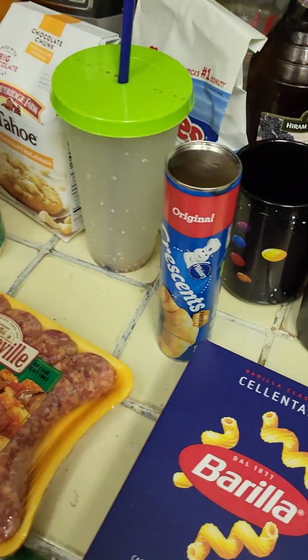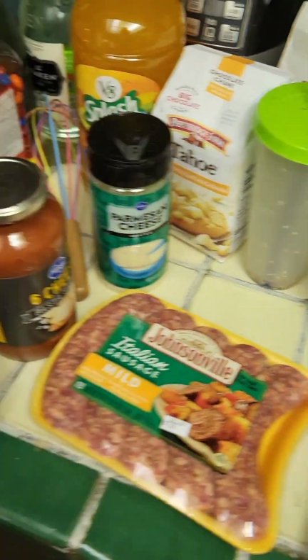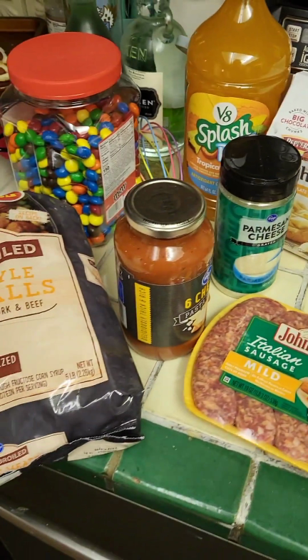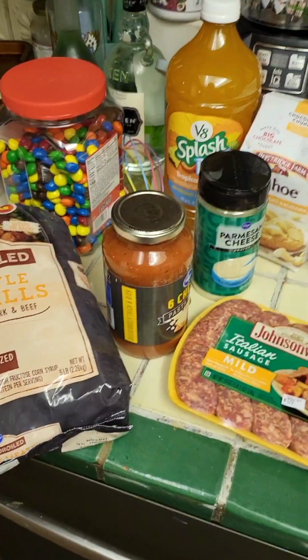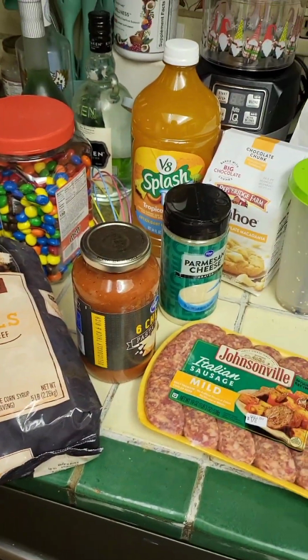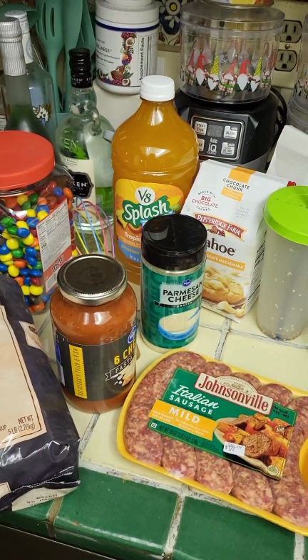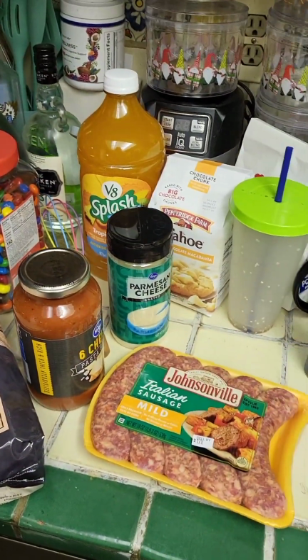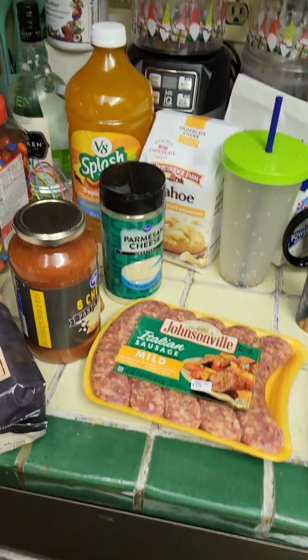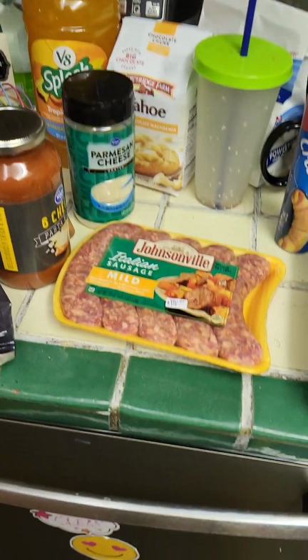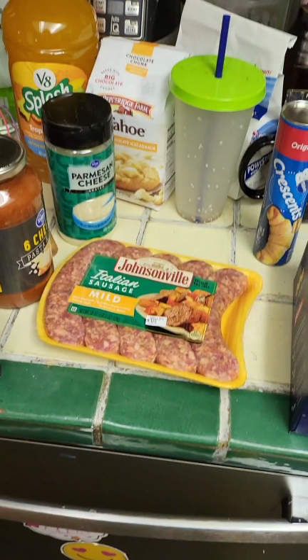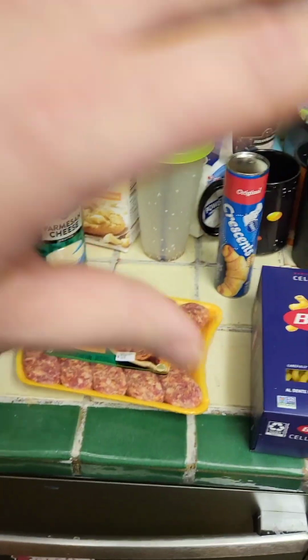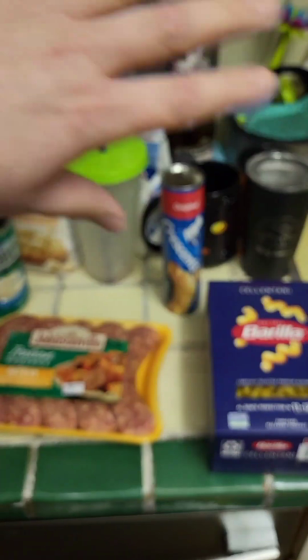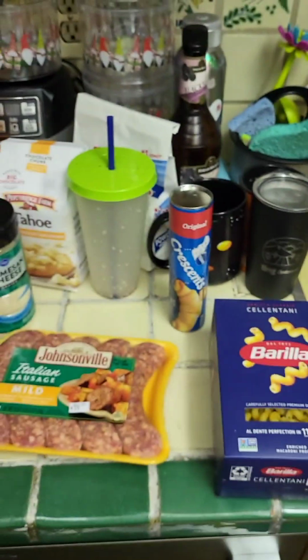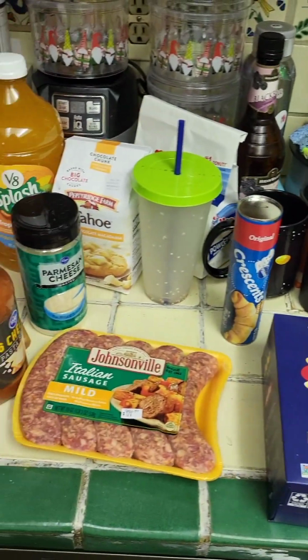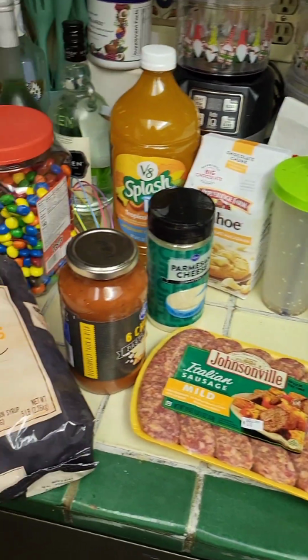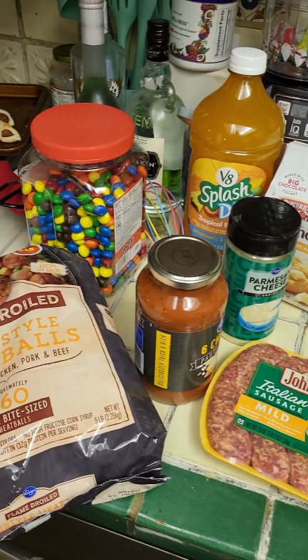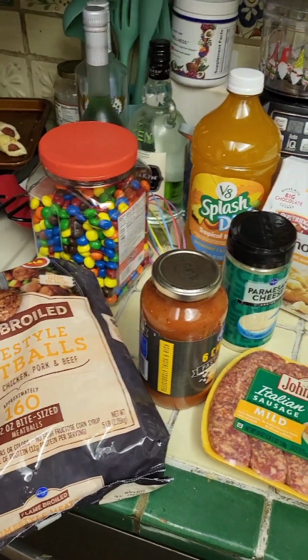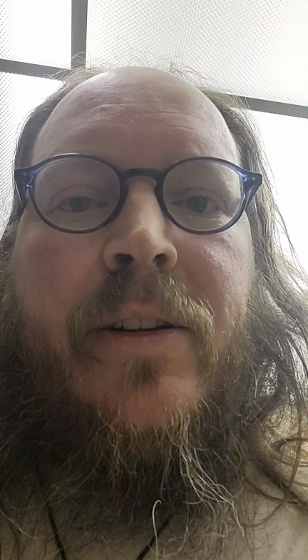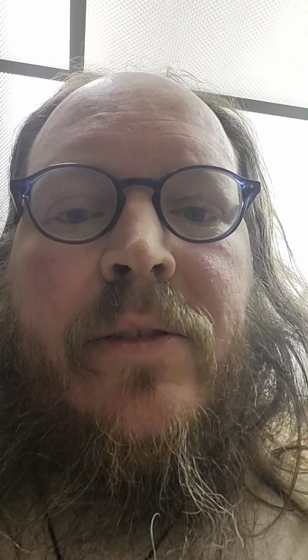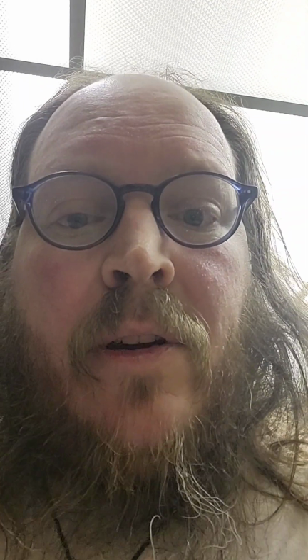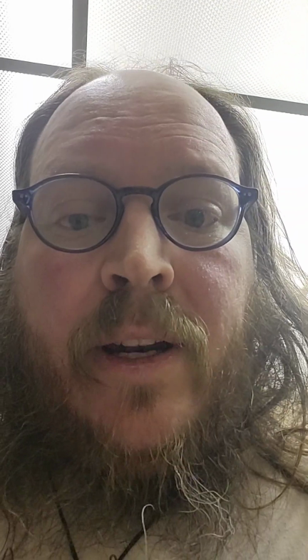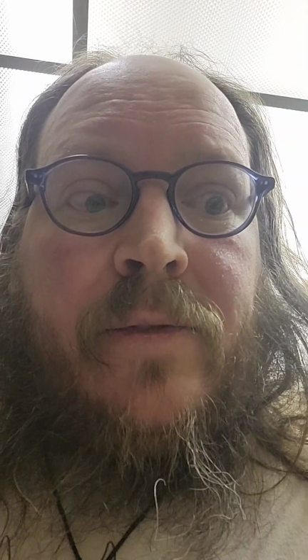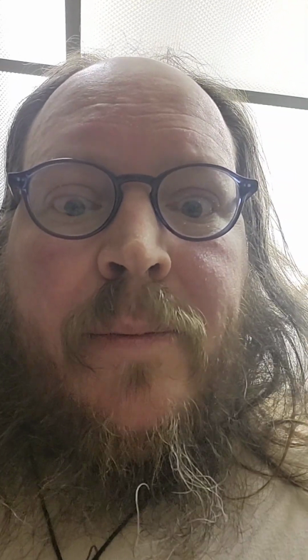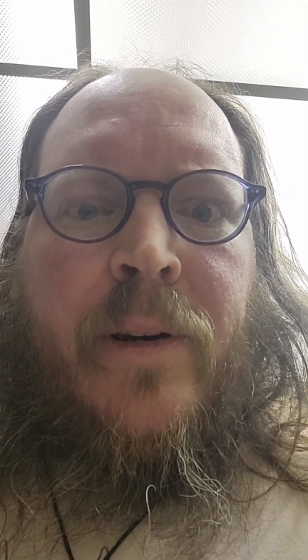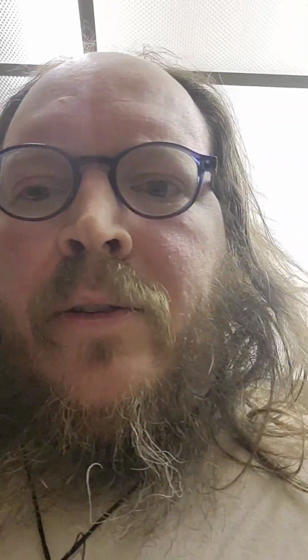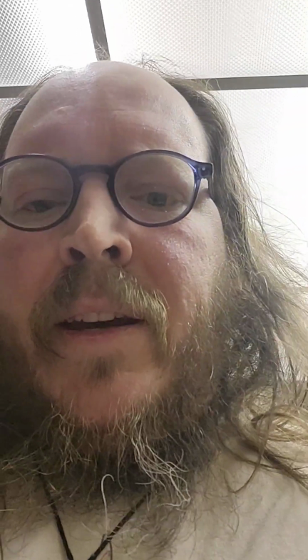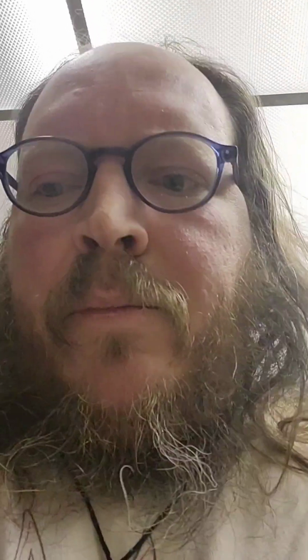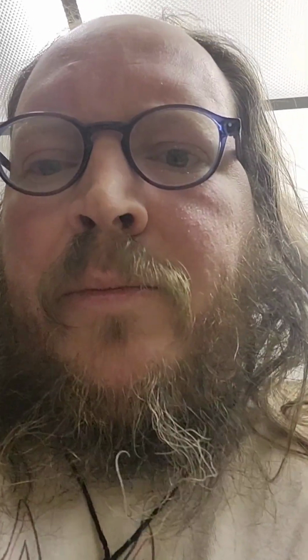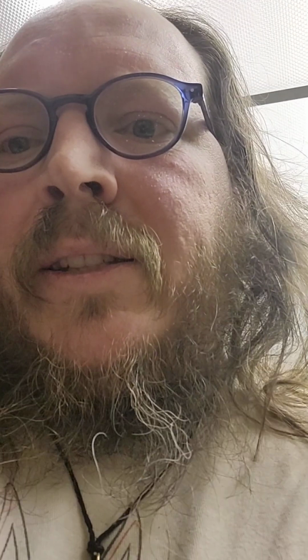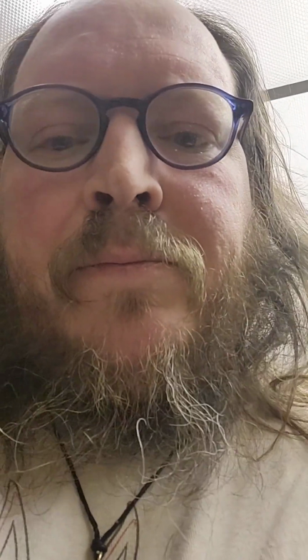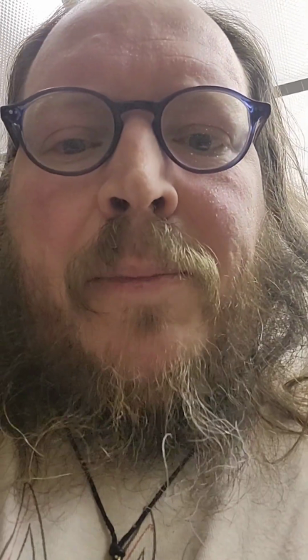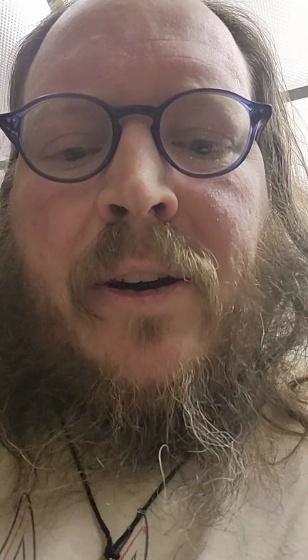So as we go through, I'll kind of explain what I'm doing and by the end it'll become clear what we're doing. Just ignore the mess that's behind, but anyway. So we'll get on to the first step where we're going to boil the brats and get the pasta going.